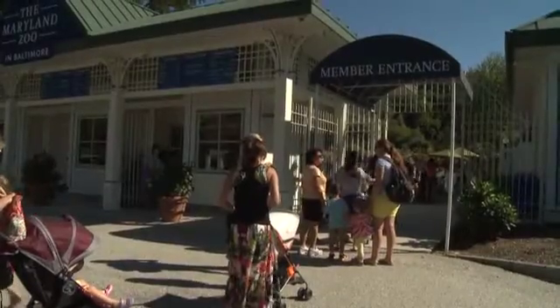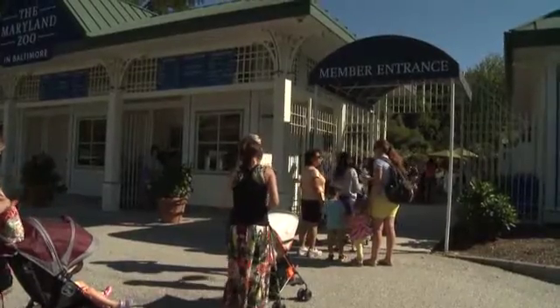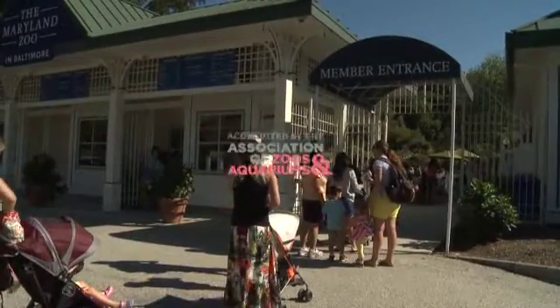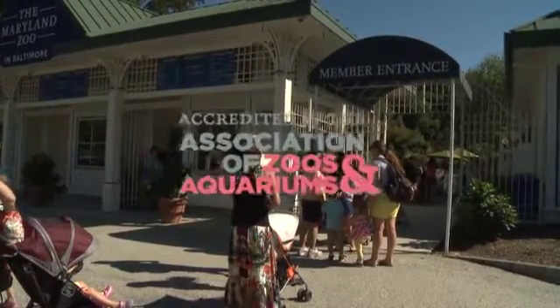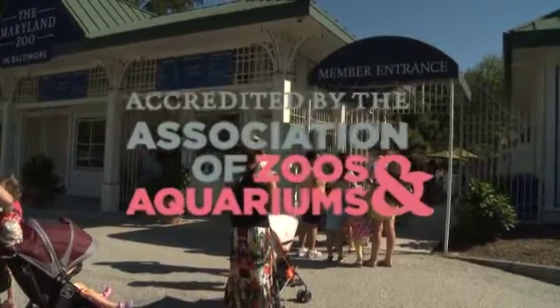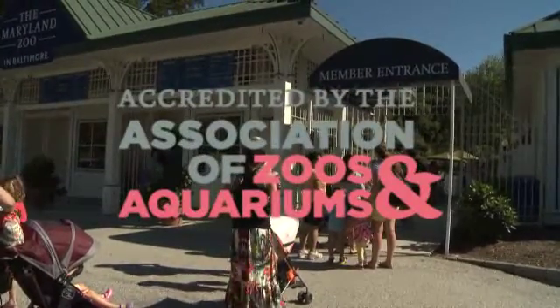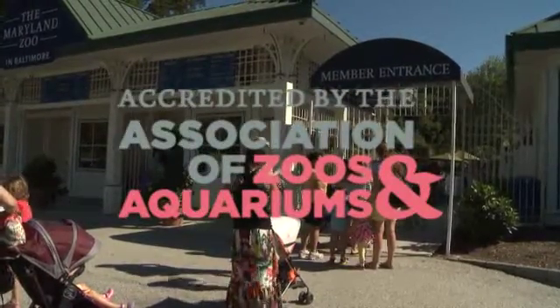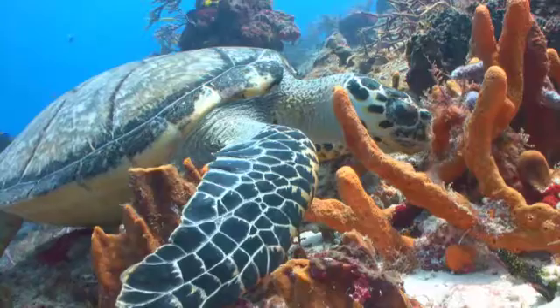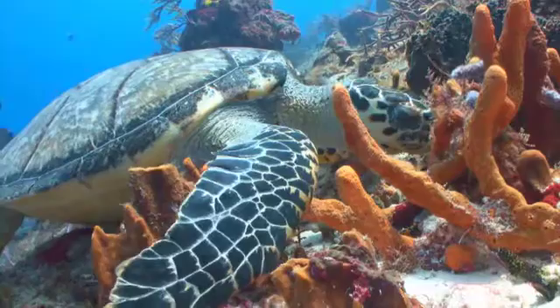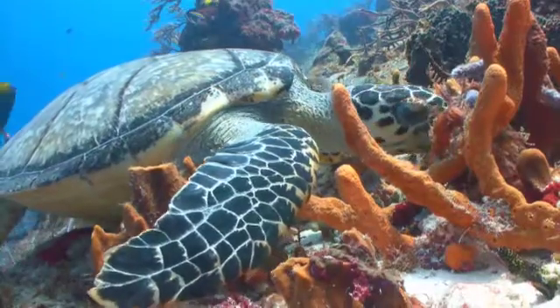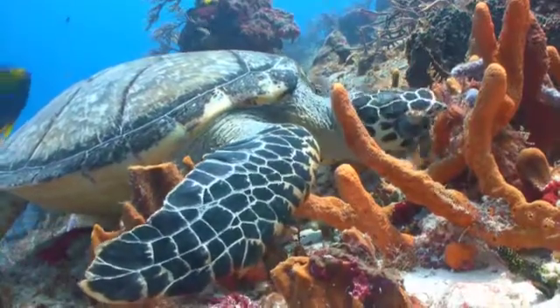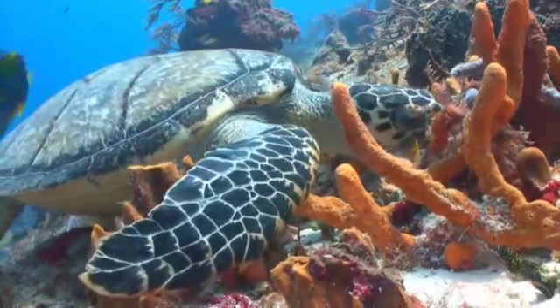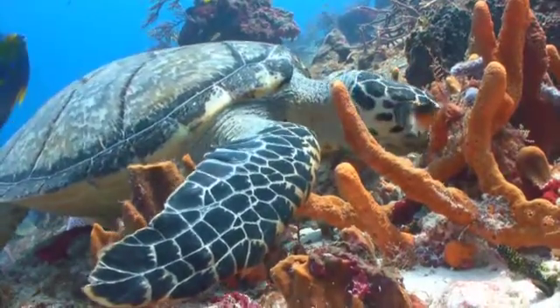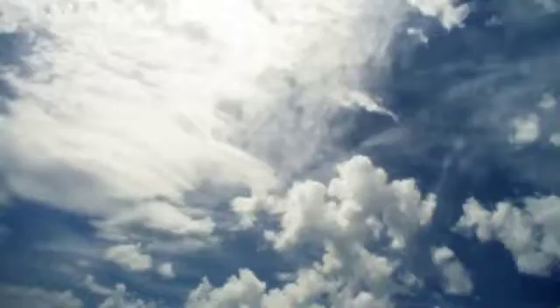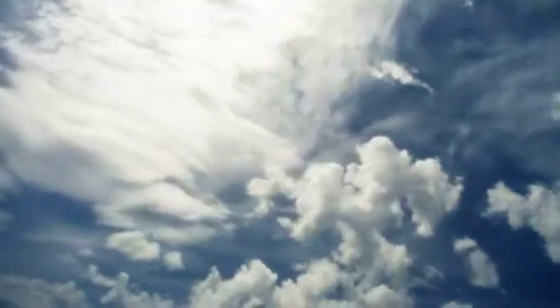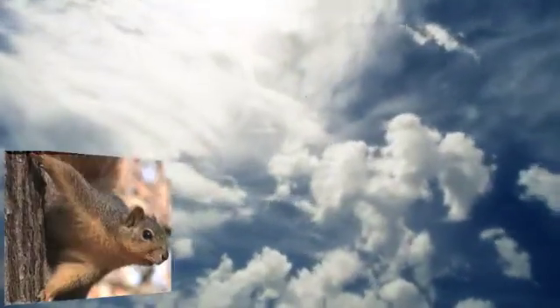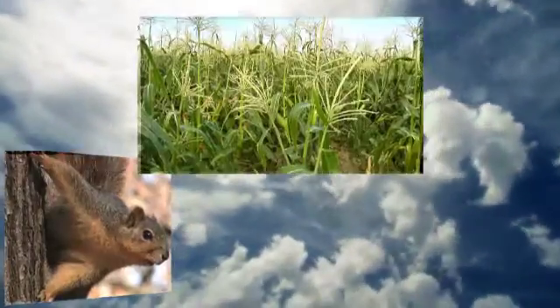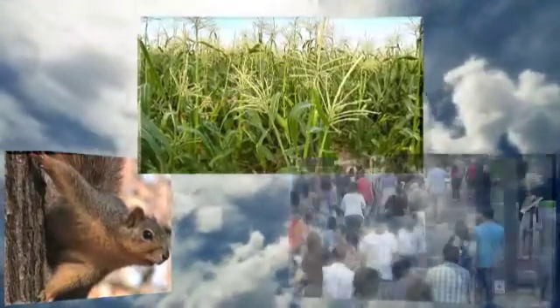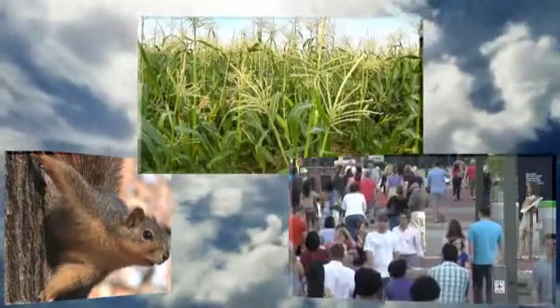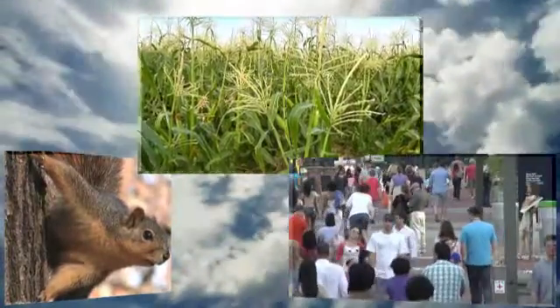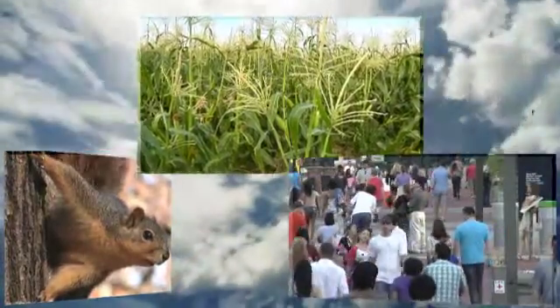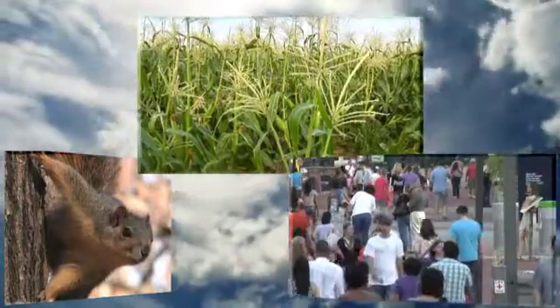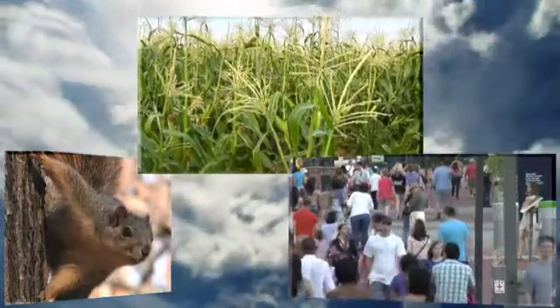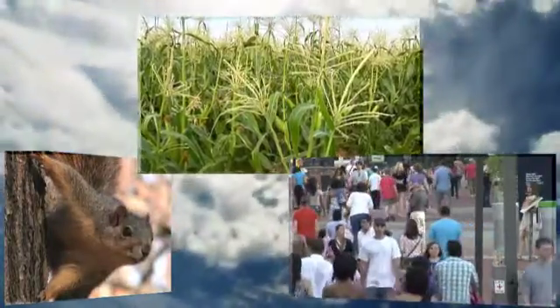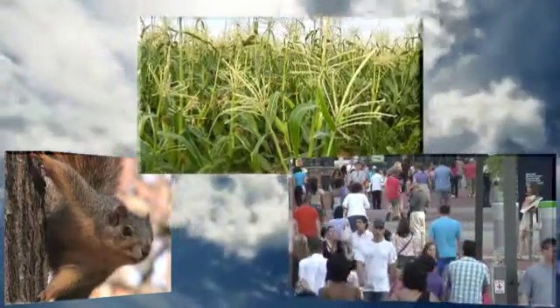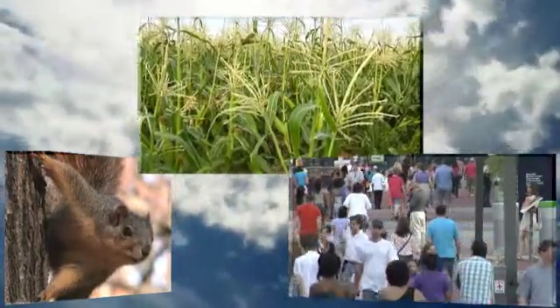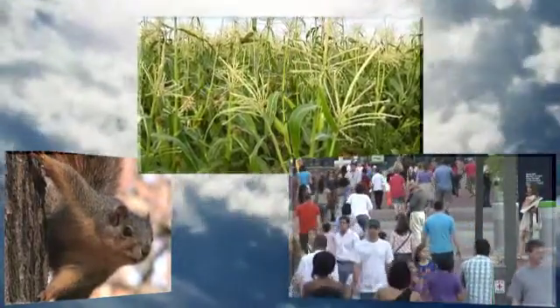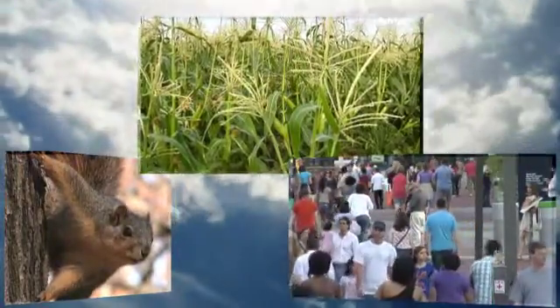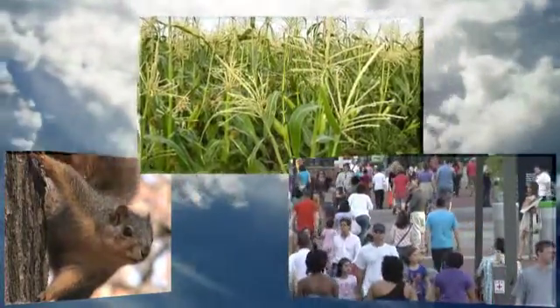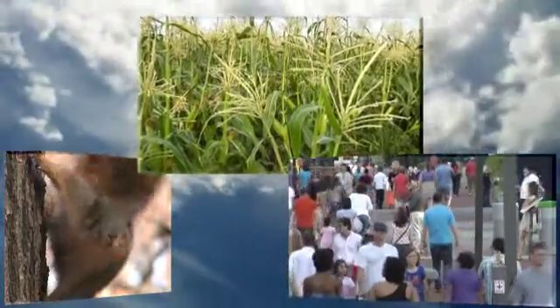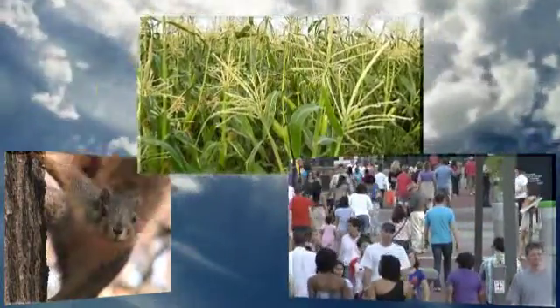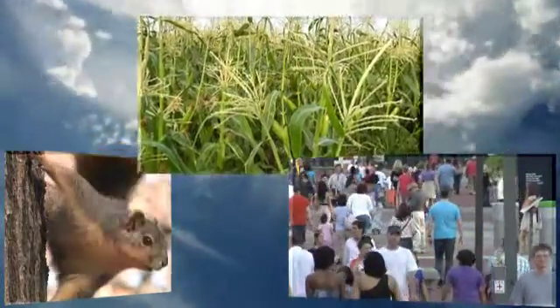AZA-accredited zoos and aquariums recognize that all life on Earth is part of one interconnected system. Animals, plants, and humans are all affected by changes in our environment, and one of the biggest challenges we face today is climate change.